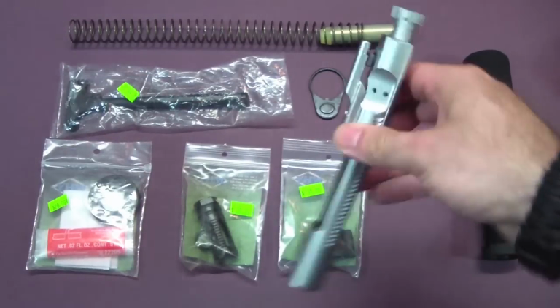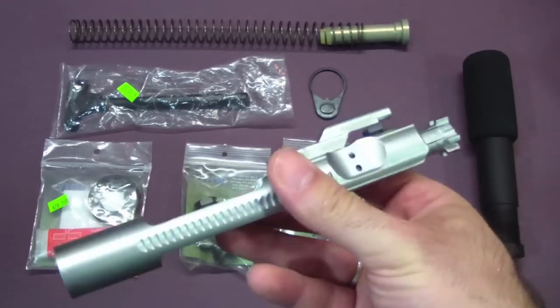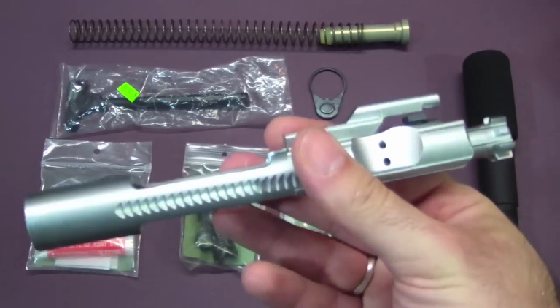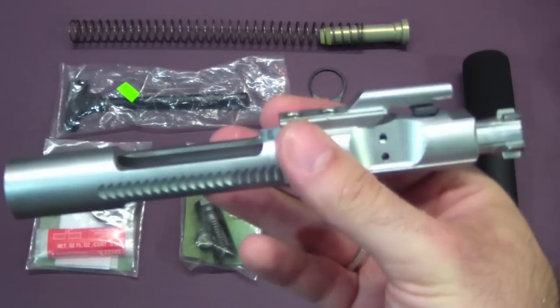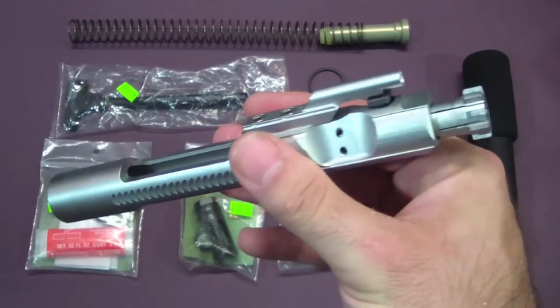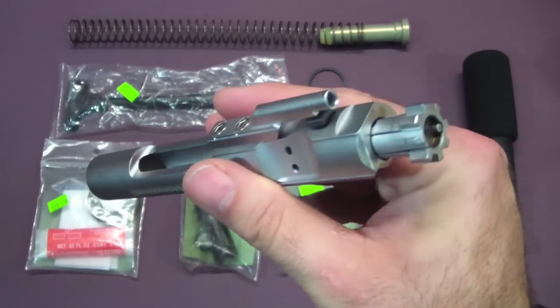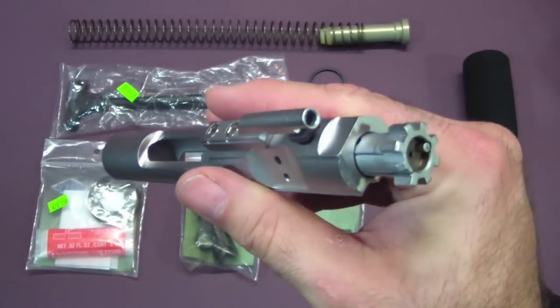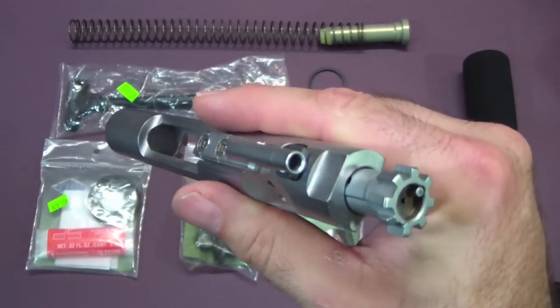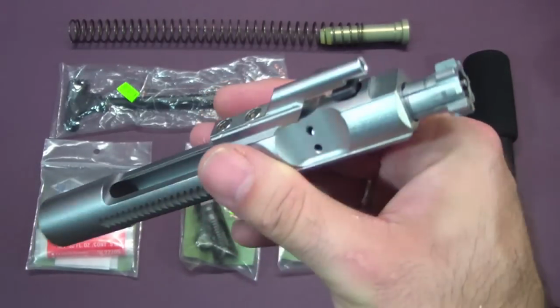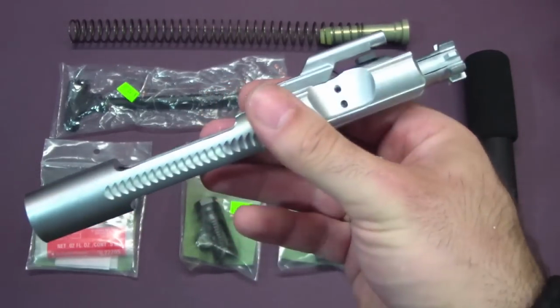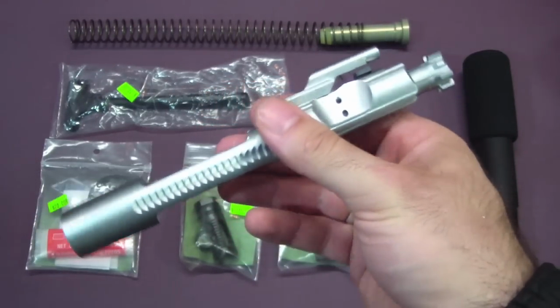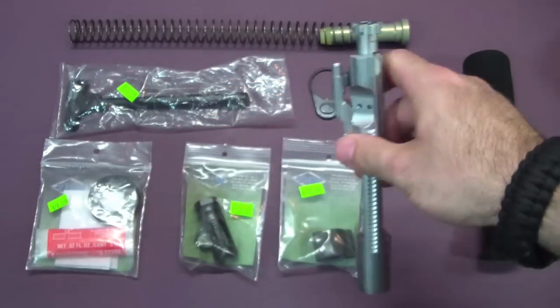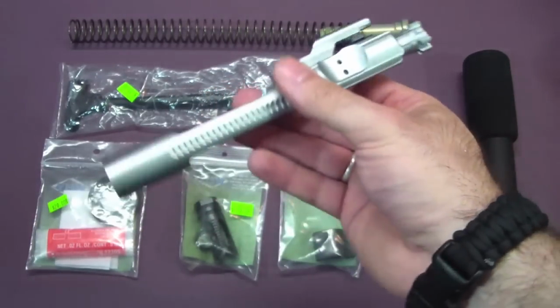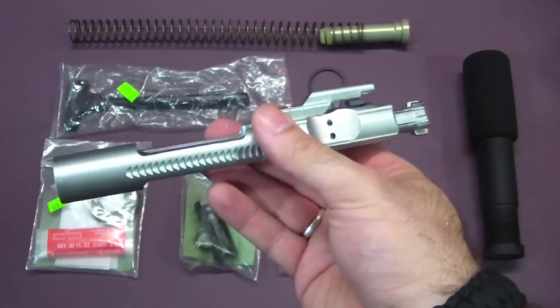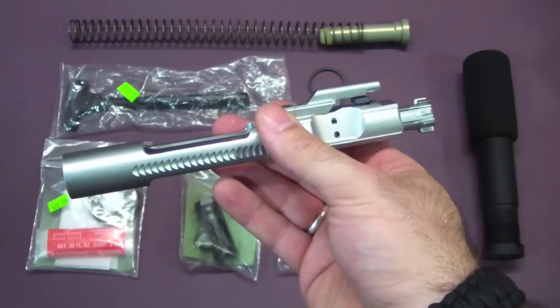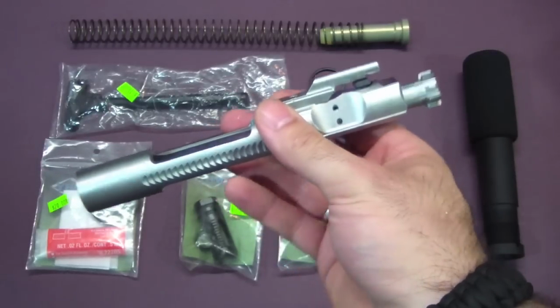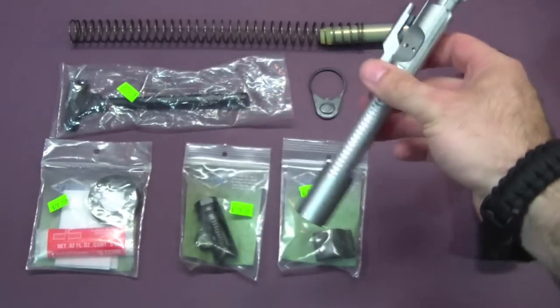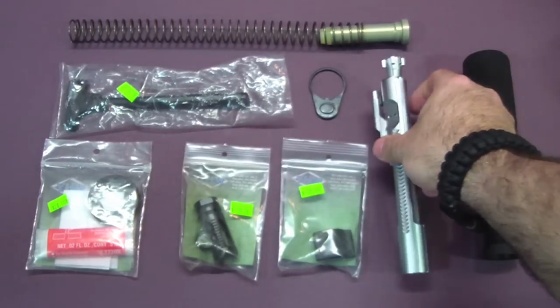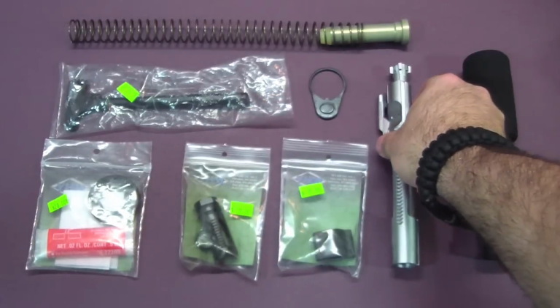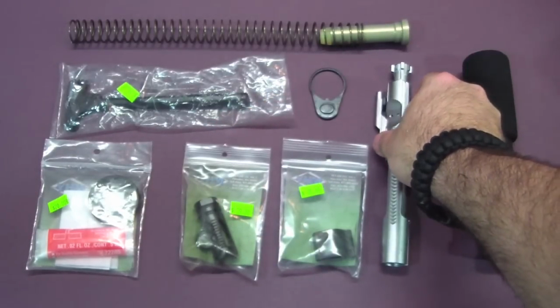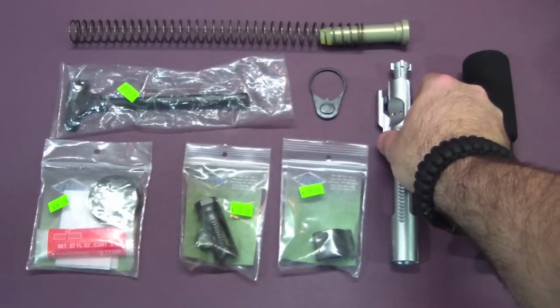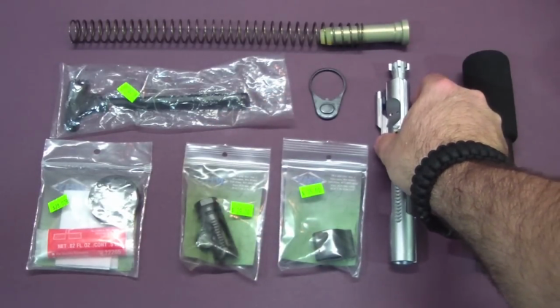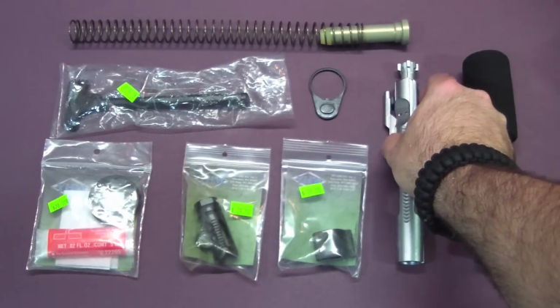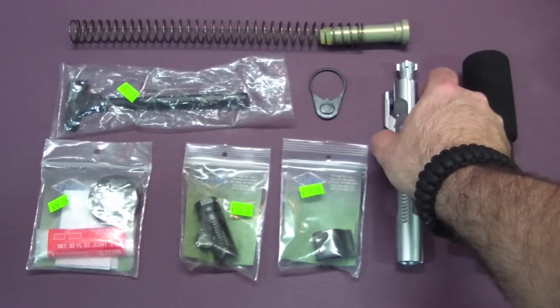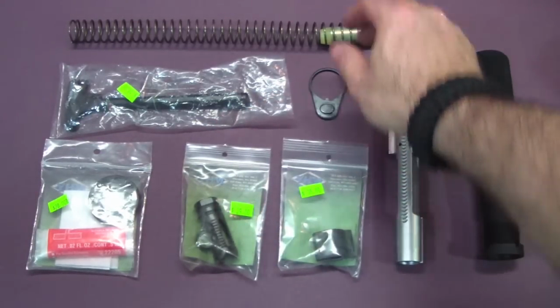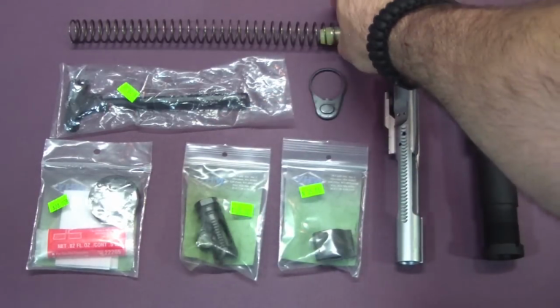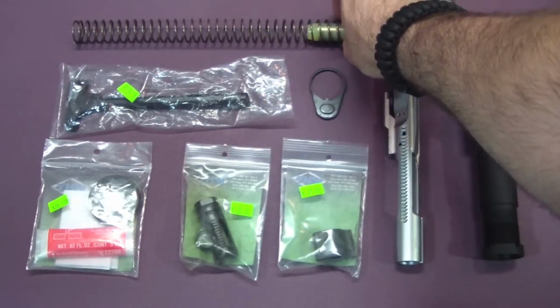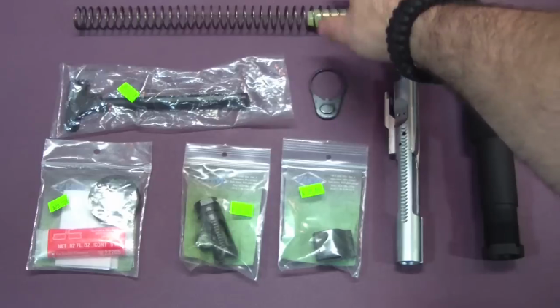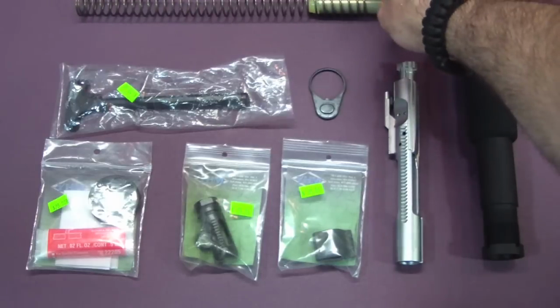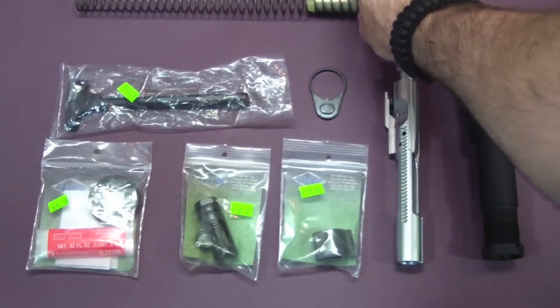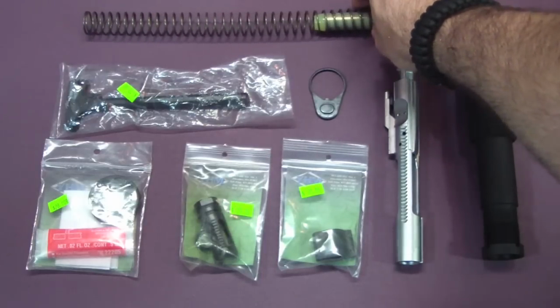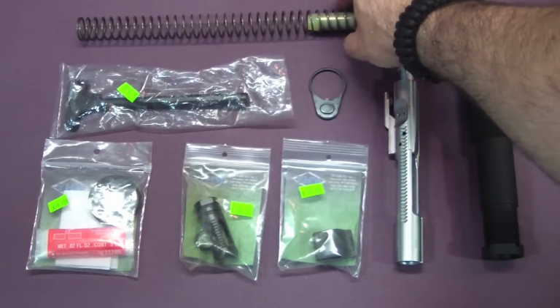I got a chrome bolt carrier group here. Looks pretty nice — I thought that would look nice since I'm going to have the stainless barrel, so I went with the chrome bolt carrier. It was only like $20 more. Of course I also got the buffer spring and the buffer assembly here.